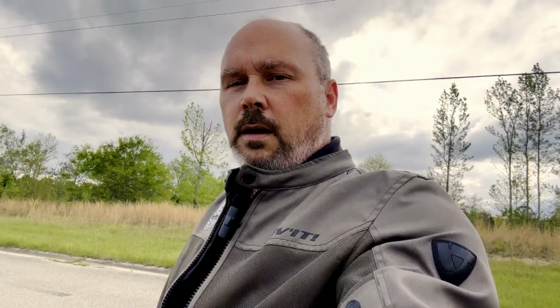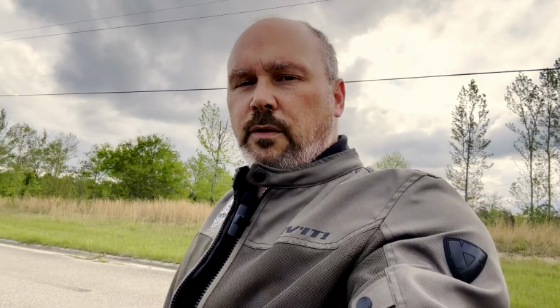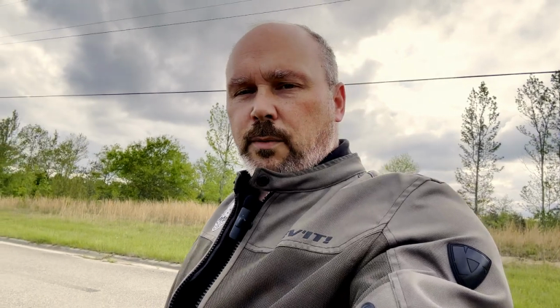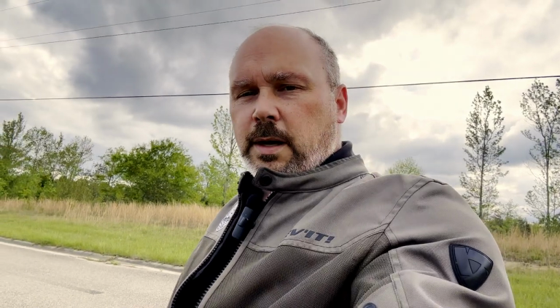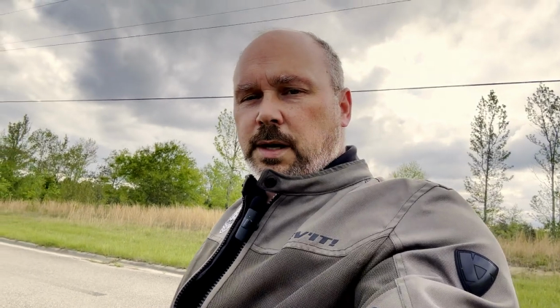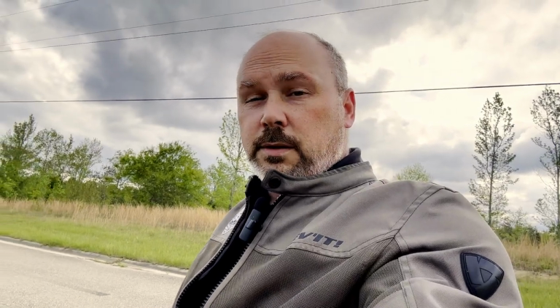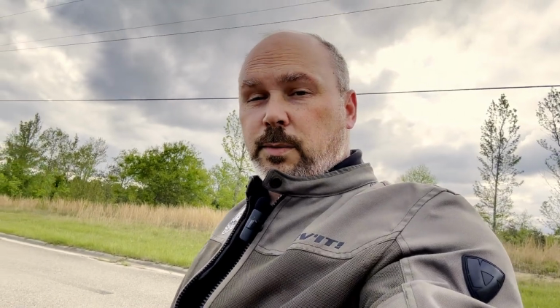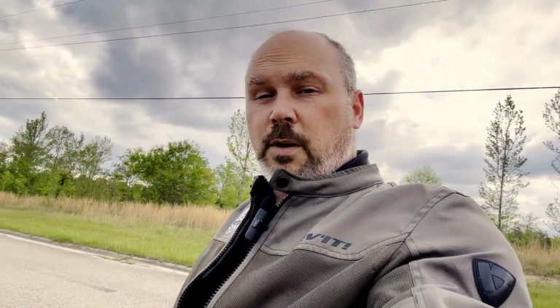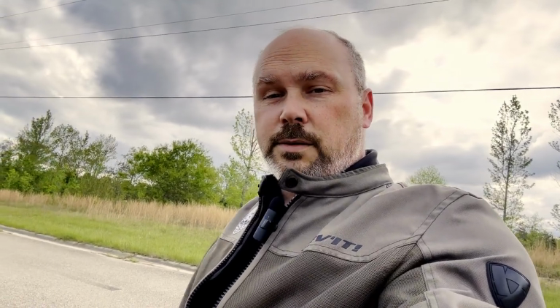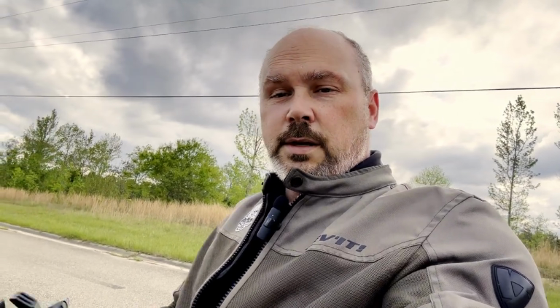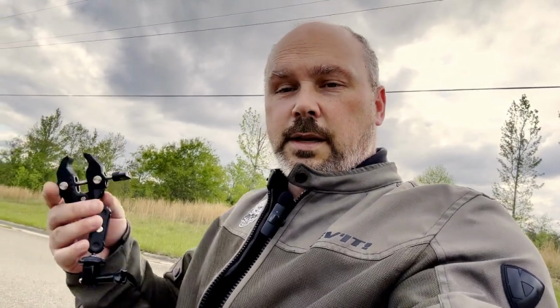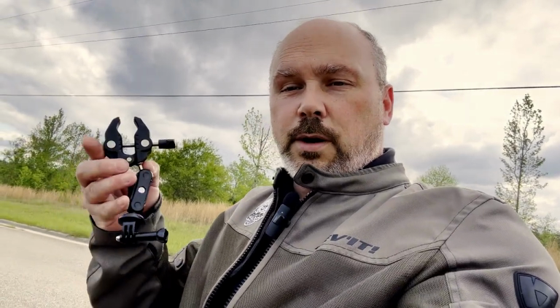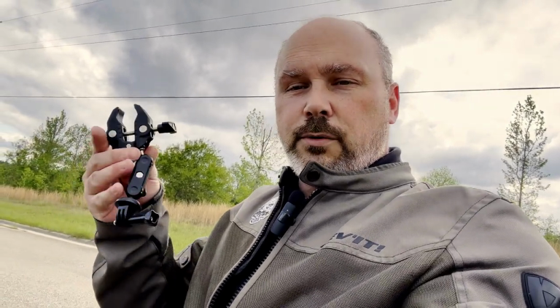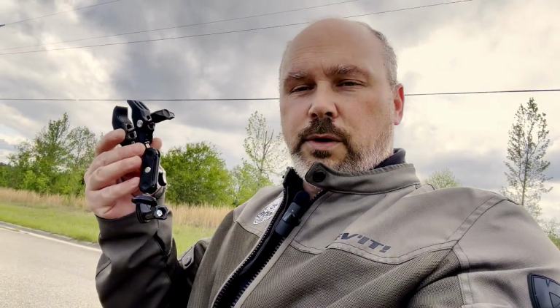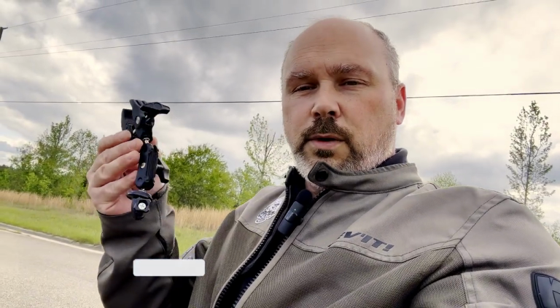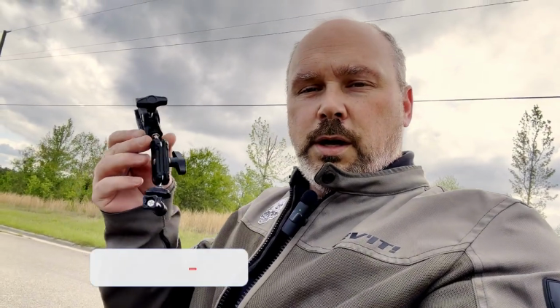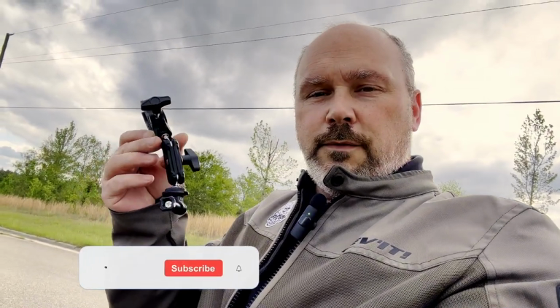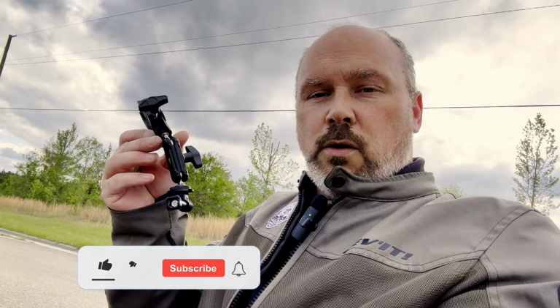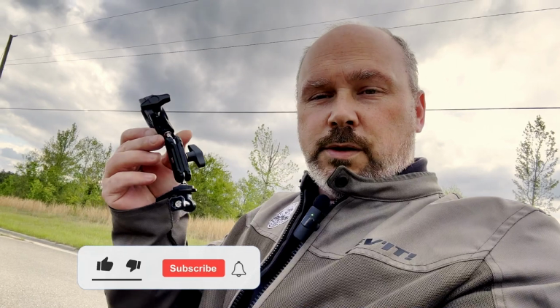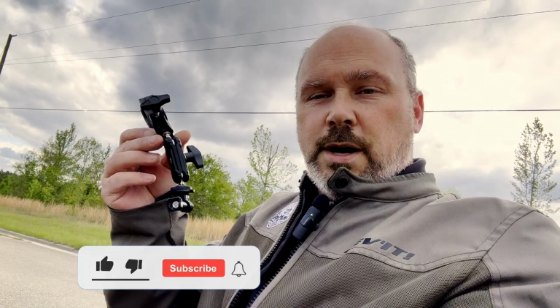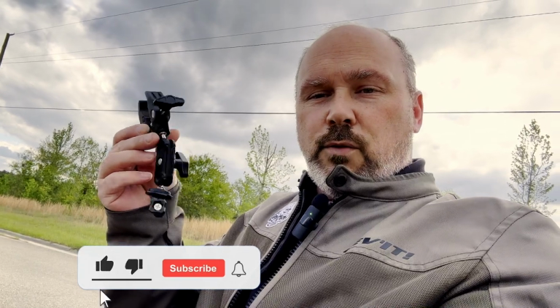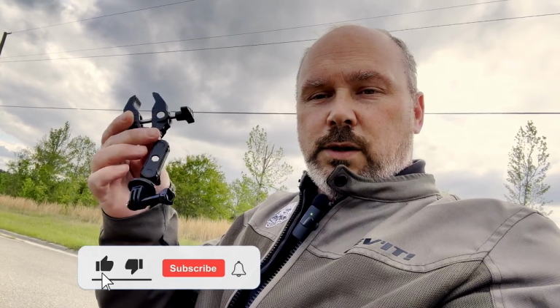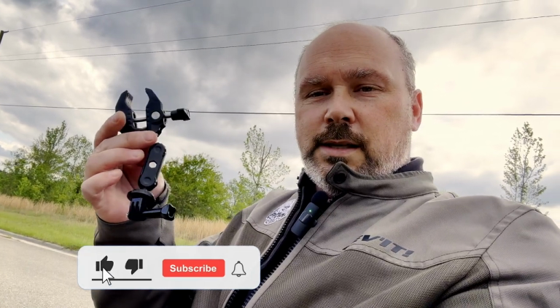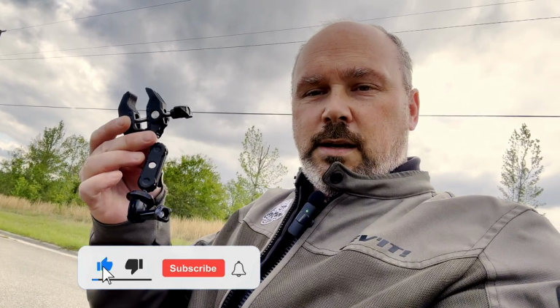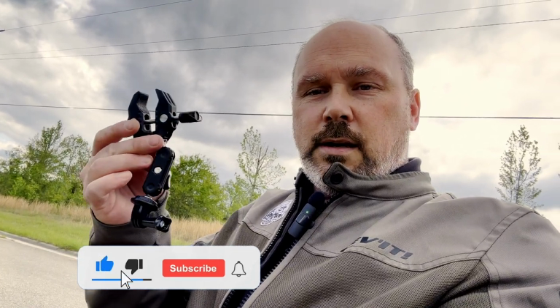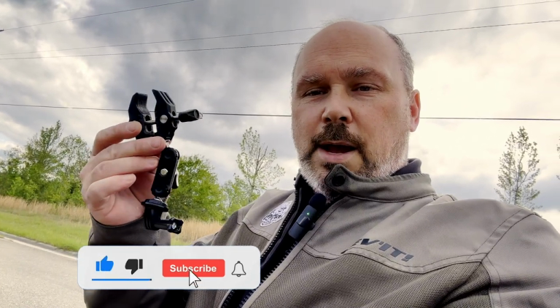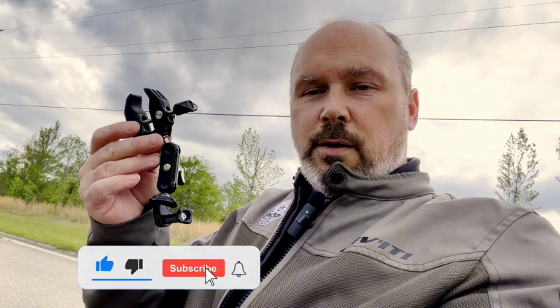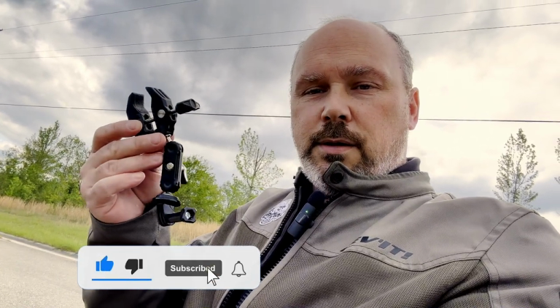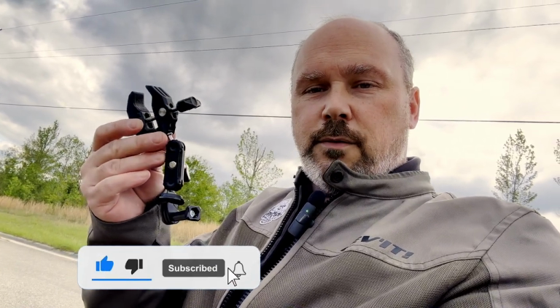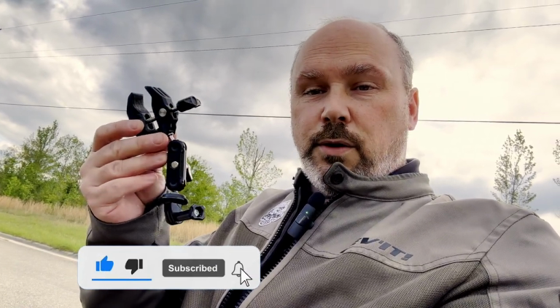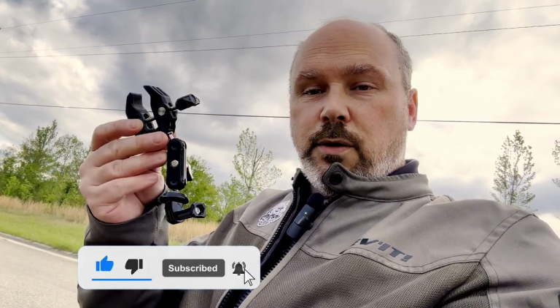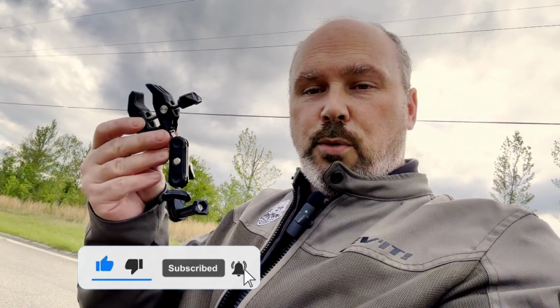Hello everybody, welcome back to my channel. This is Rebel Scoutmaster. Today we're going to do the review of the R094 Ulanzi clamp mount for your GoPro.